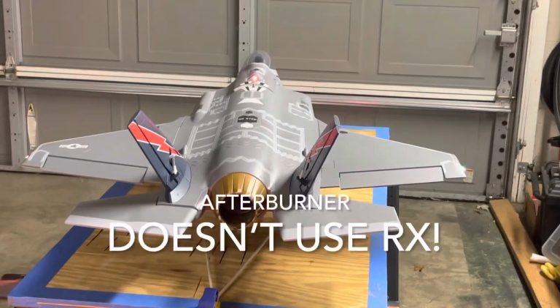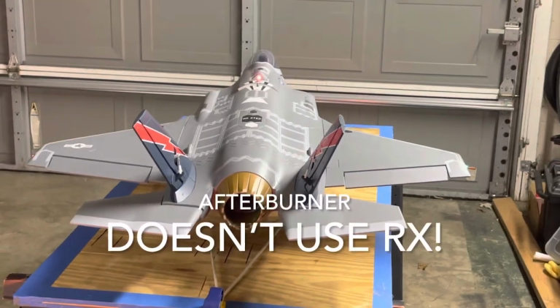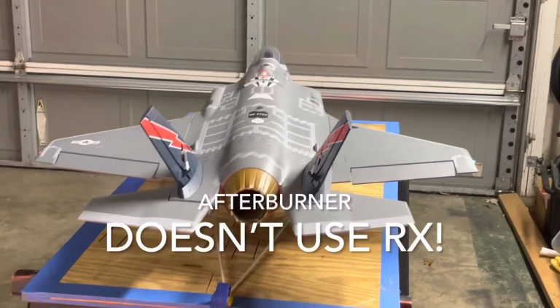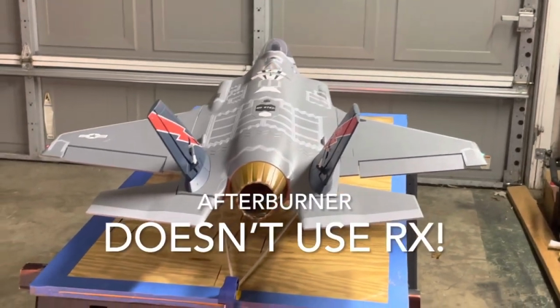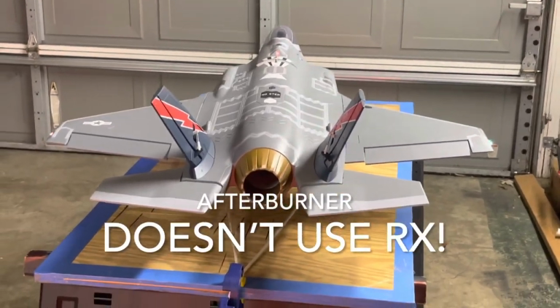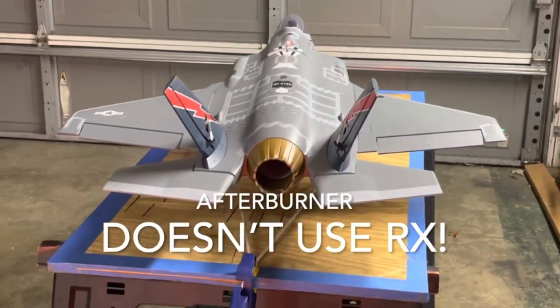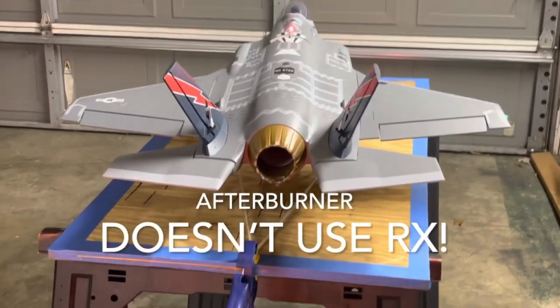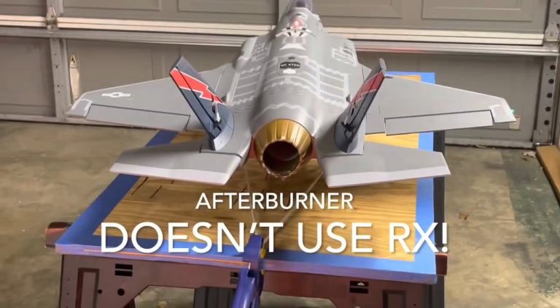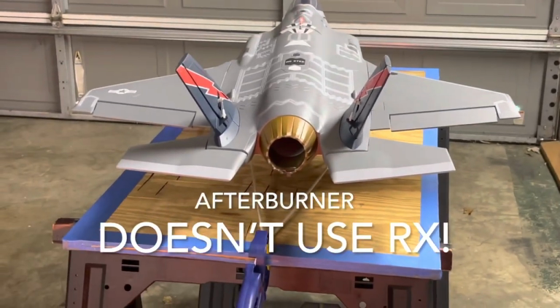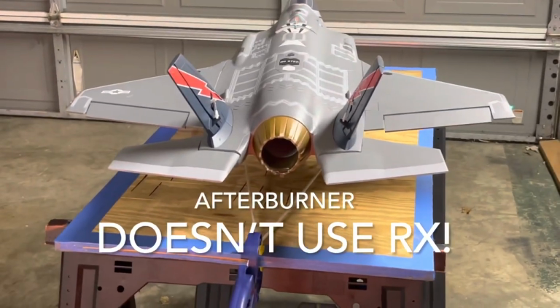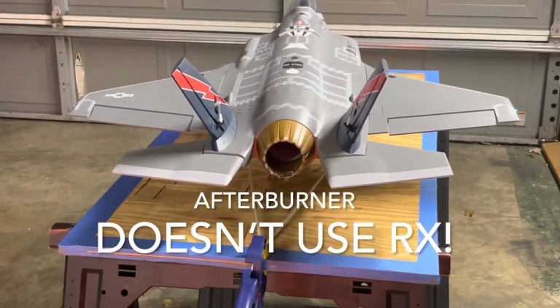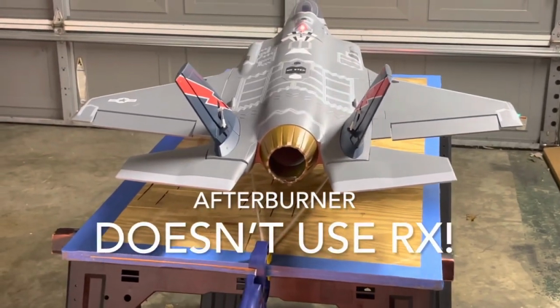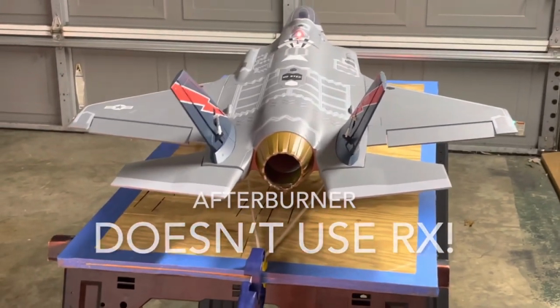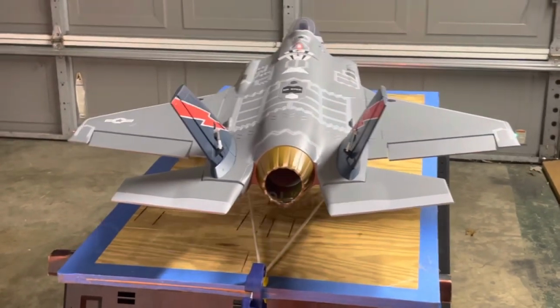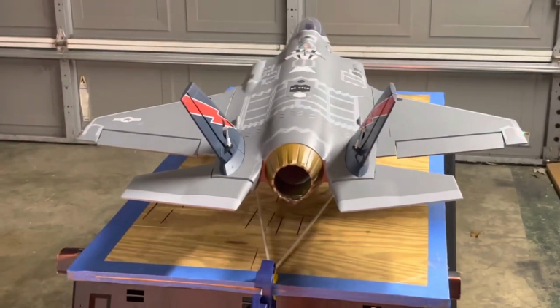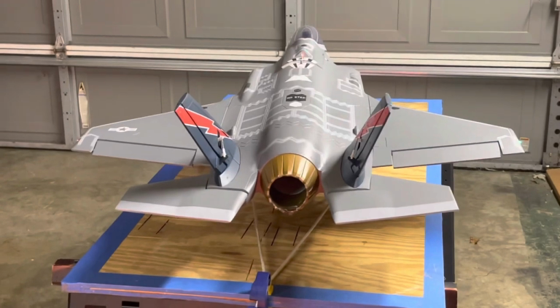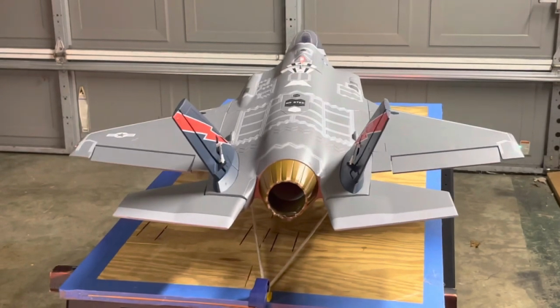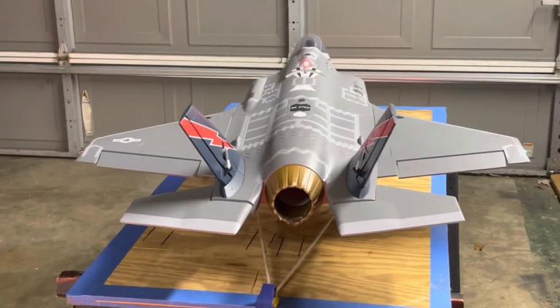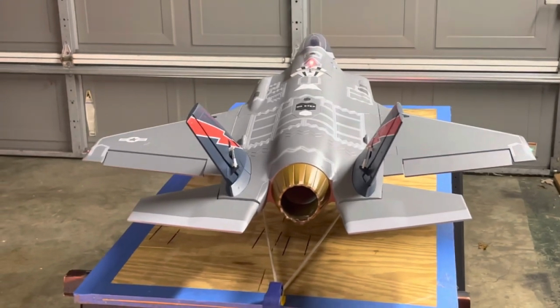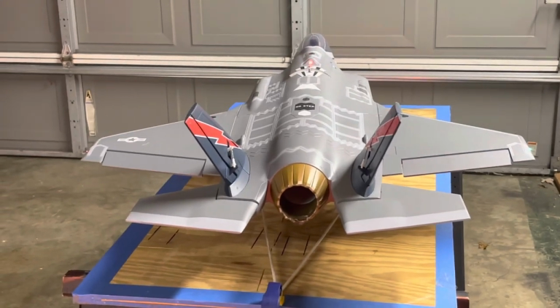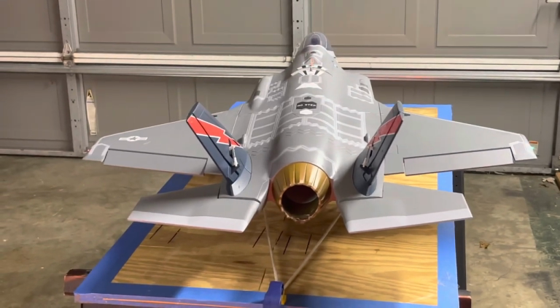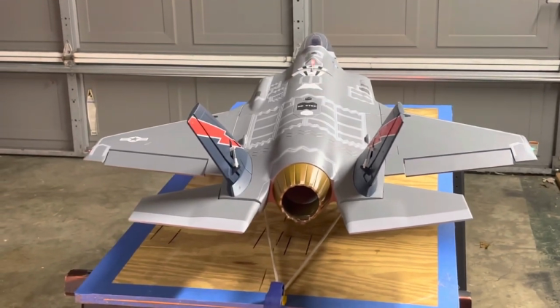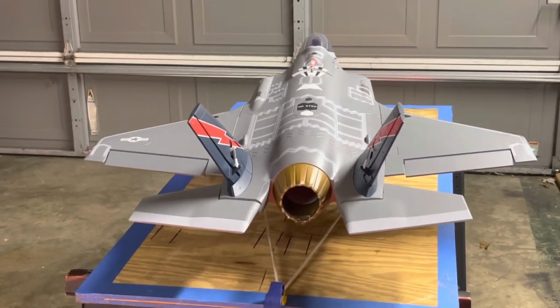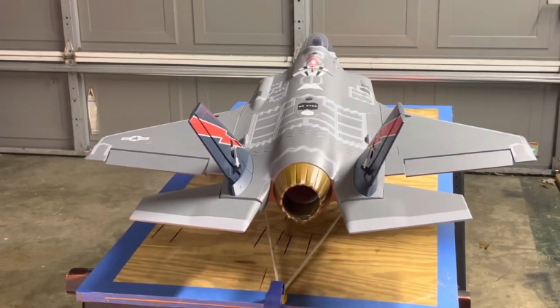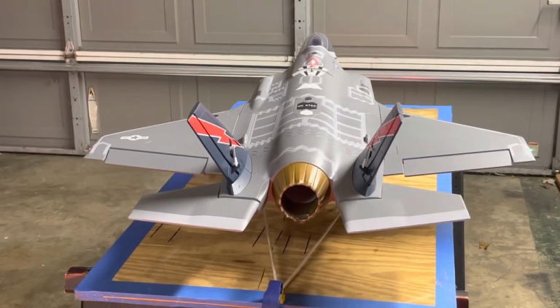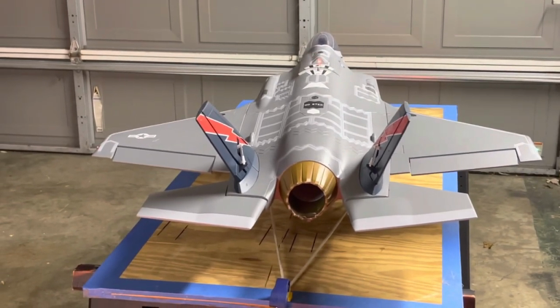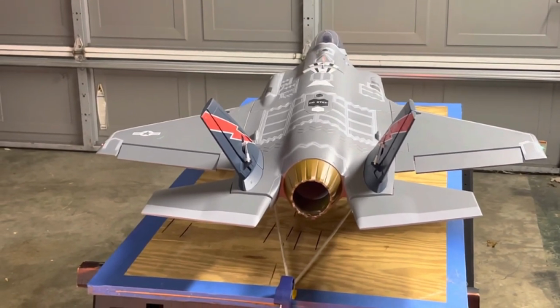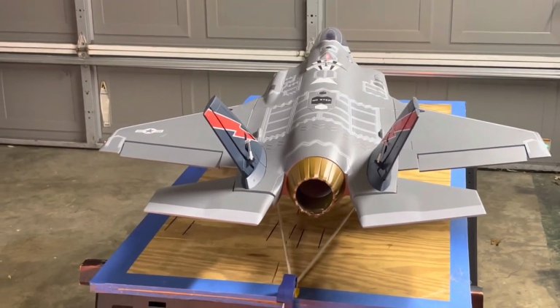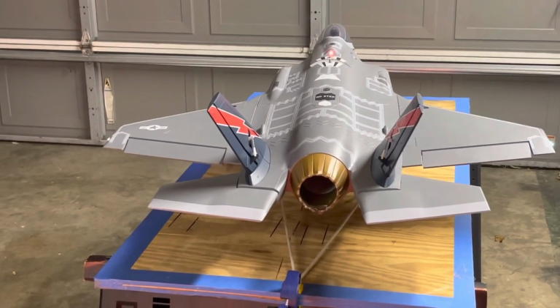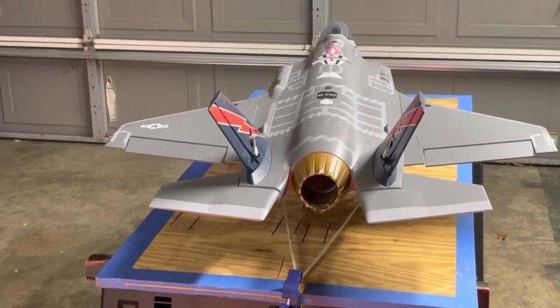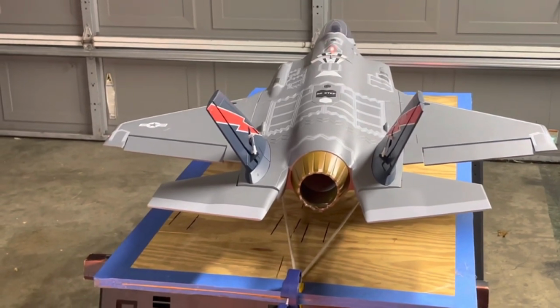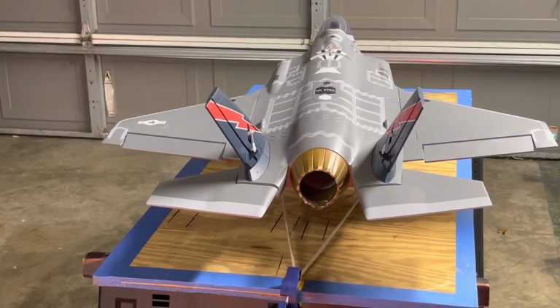Hello! Here we're going to demo the Stemwings Afterburner. This is a unique afterburner in that it requires only a balance lead for both input and power.